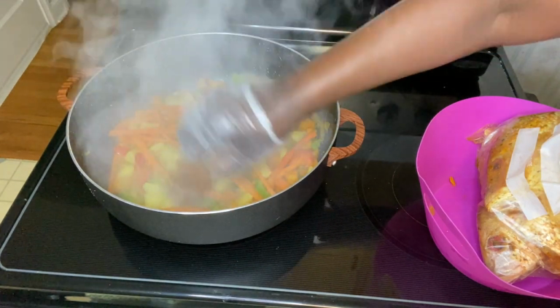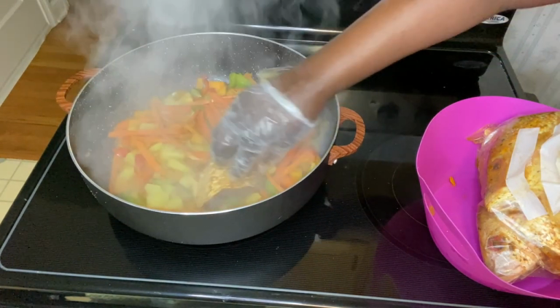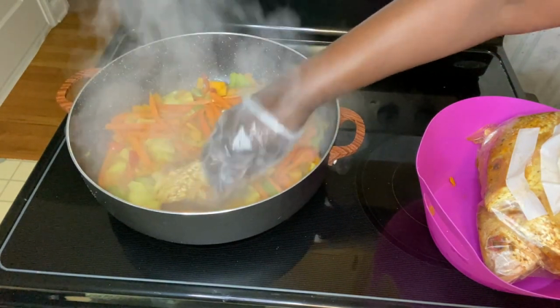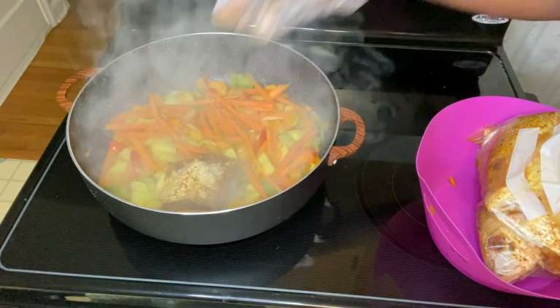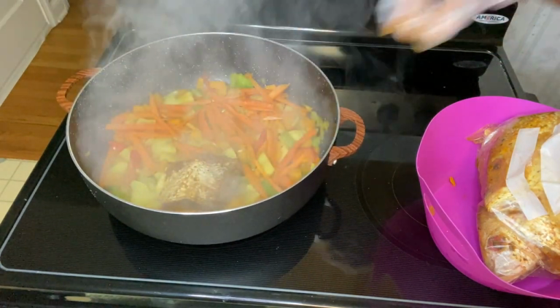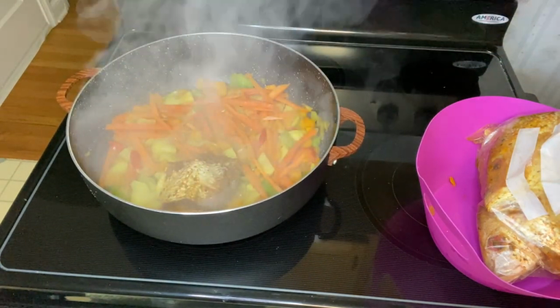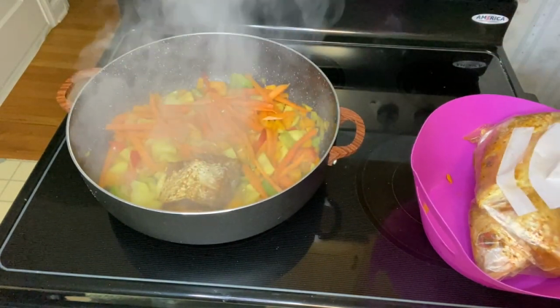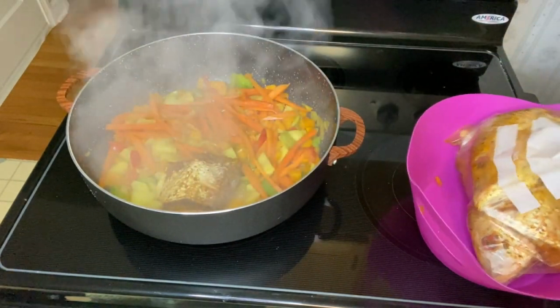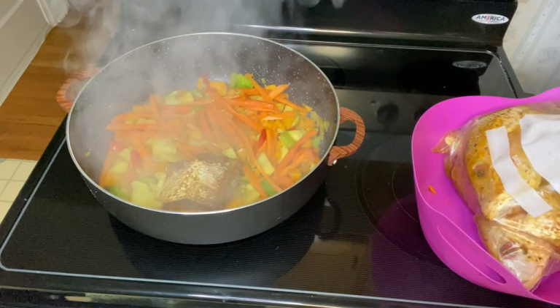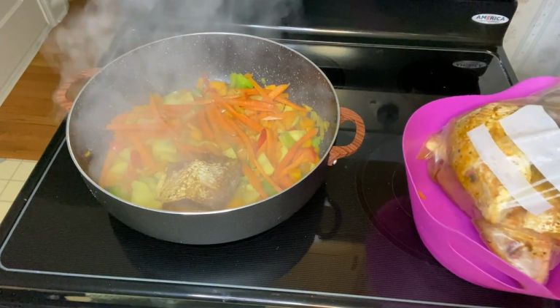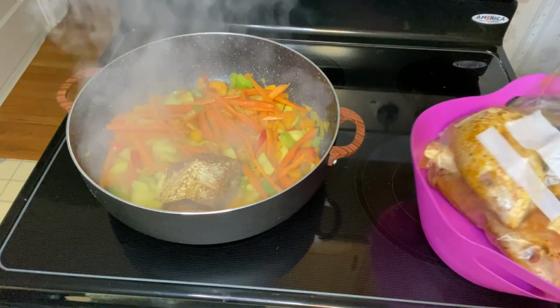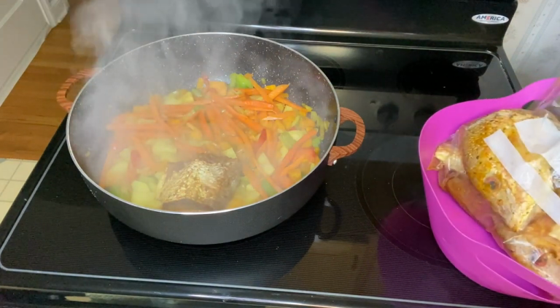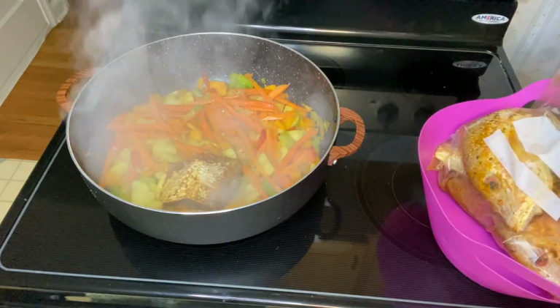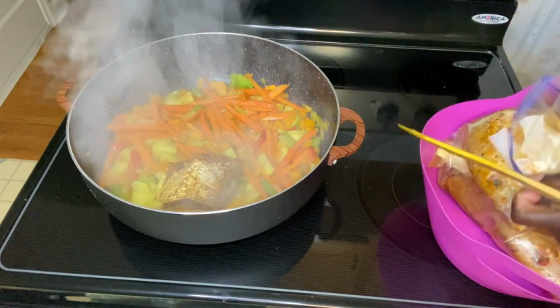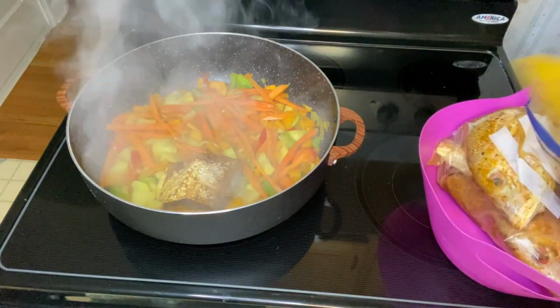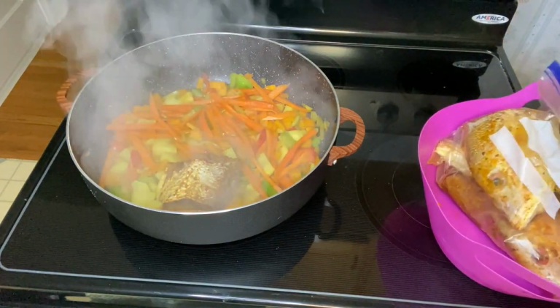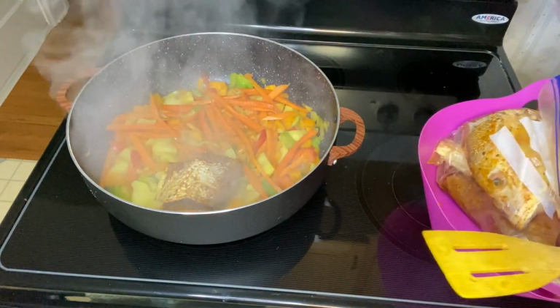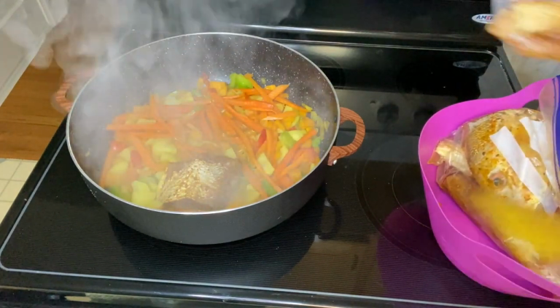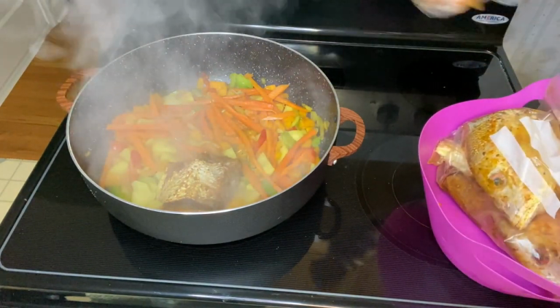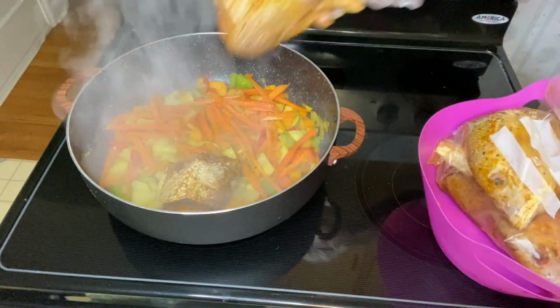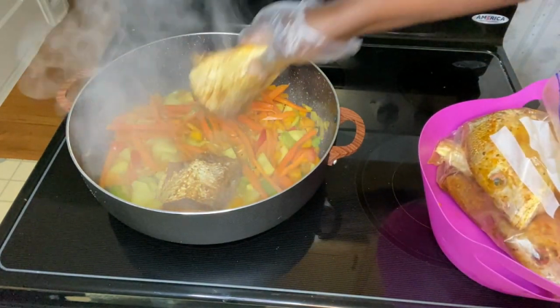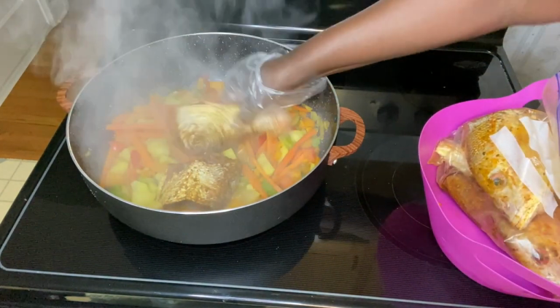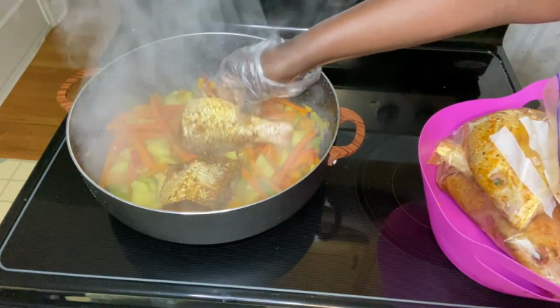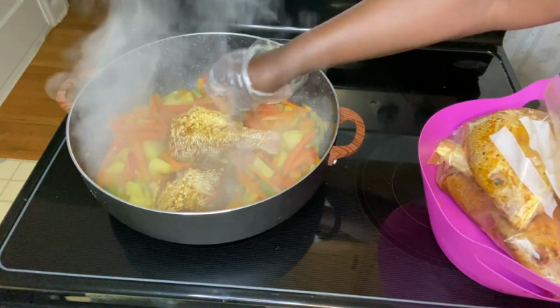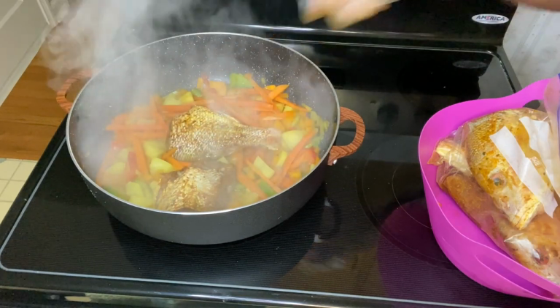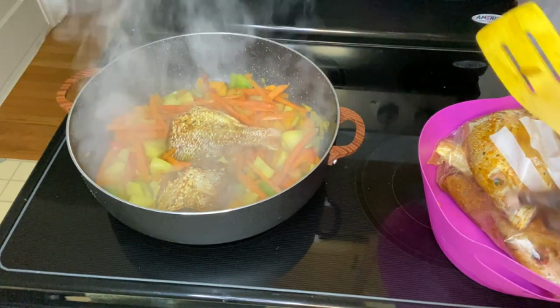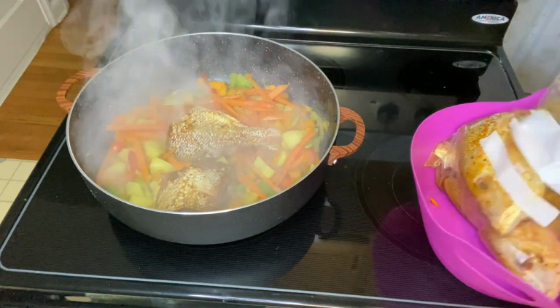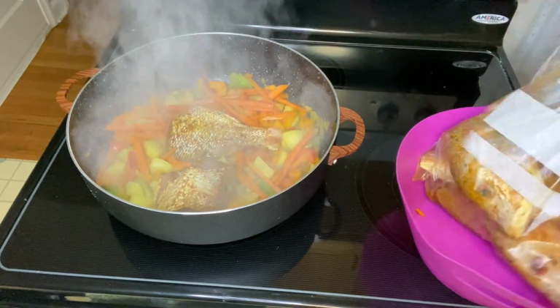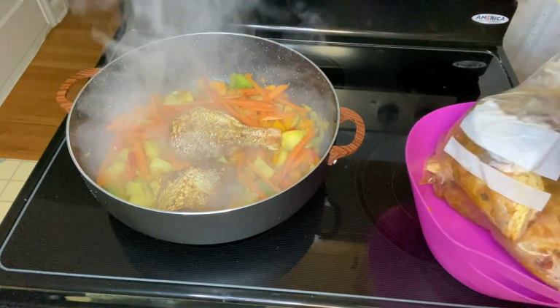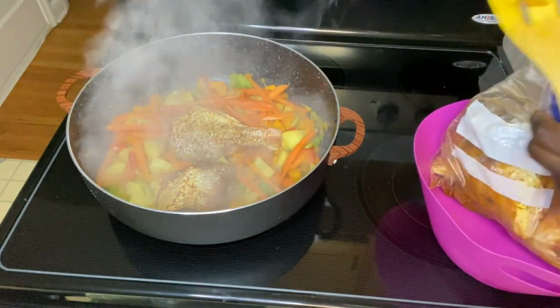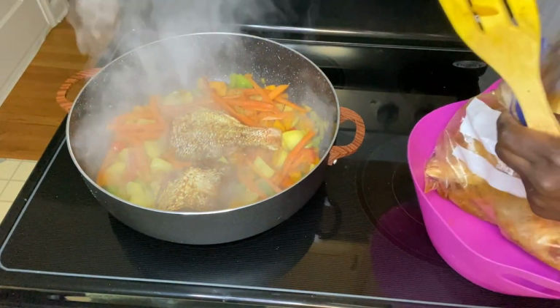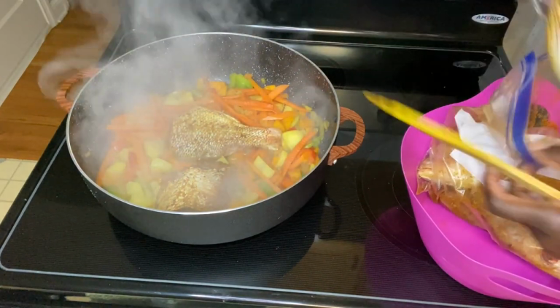Here I'm now adding in the fish. As I mentioned earlier, when I seasoned this, I rubbed a little curry onto it as well.